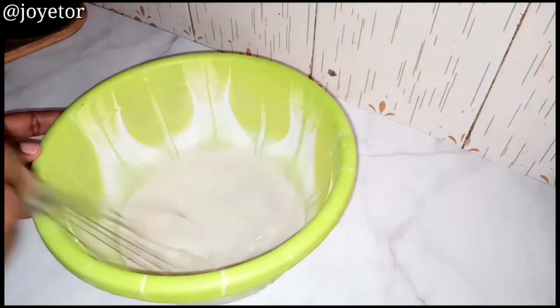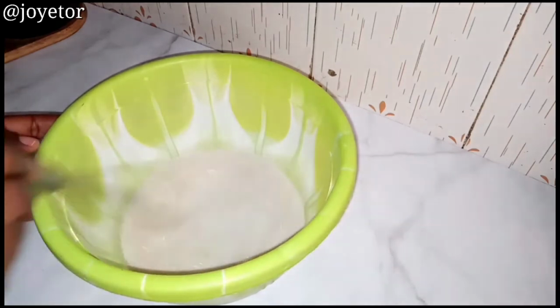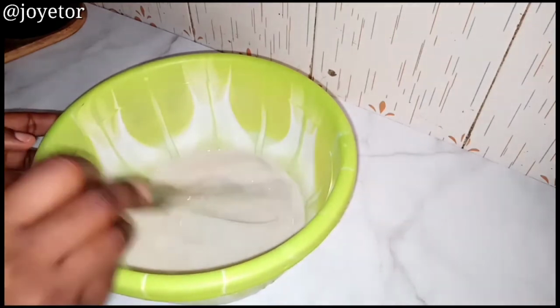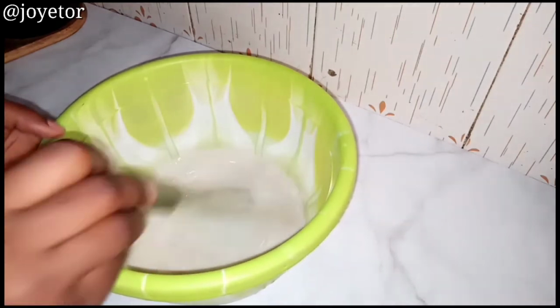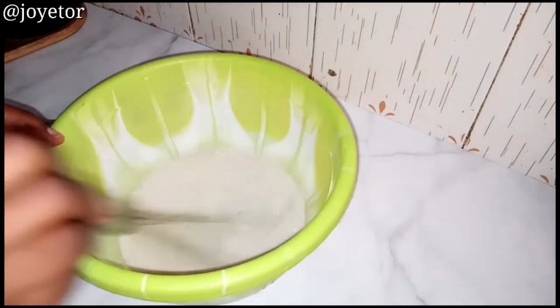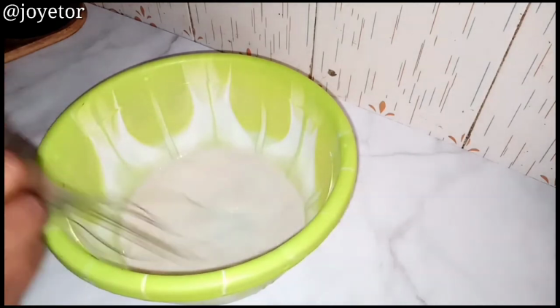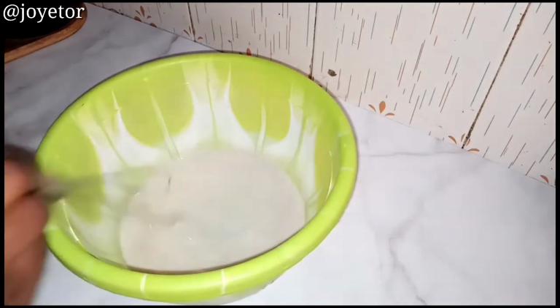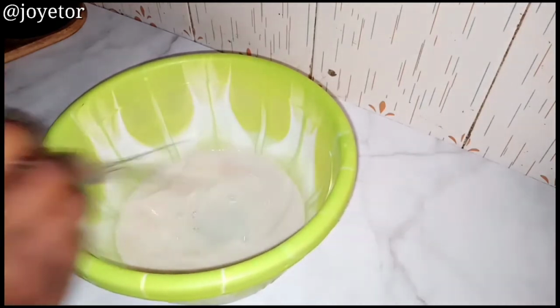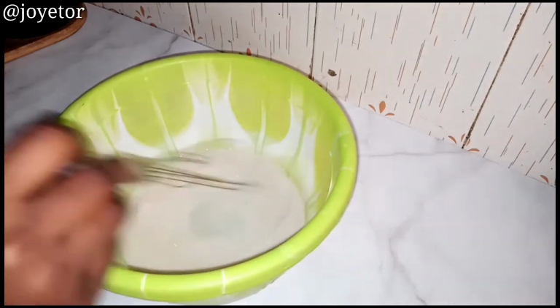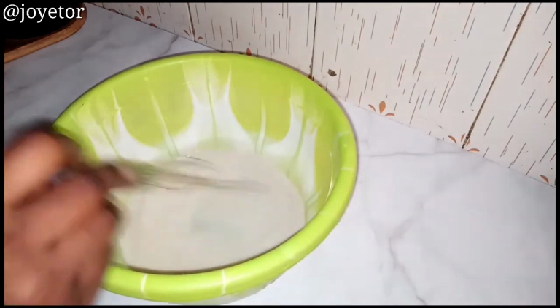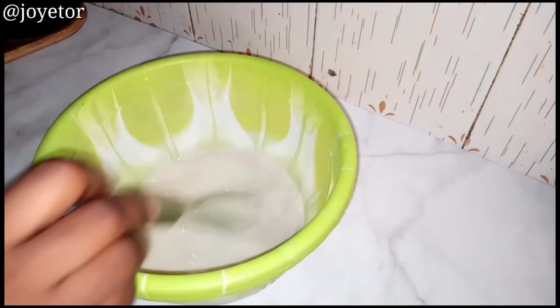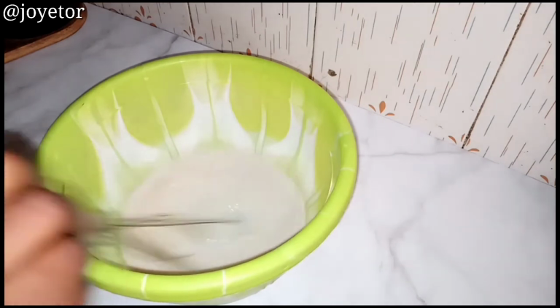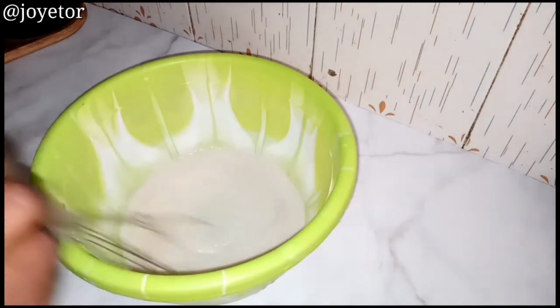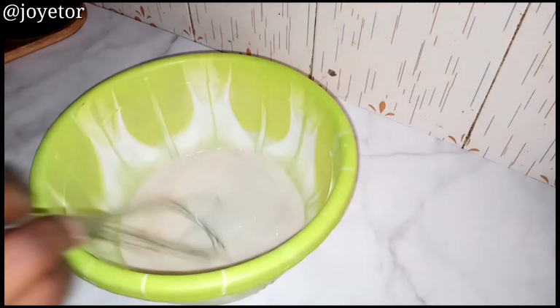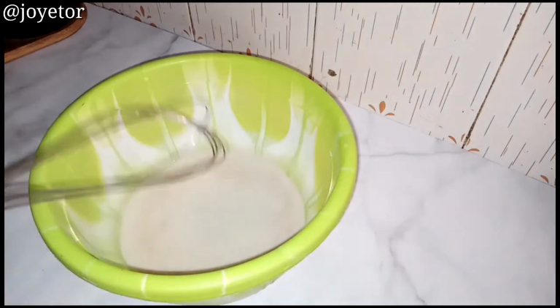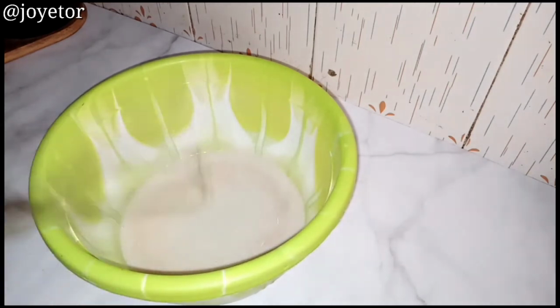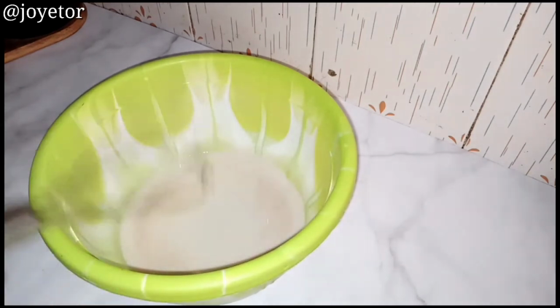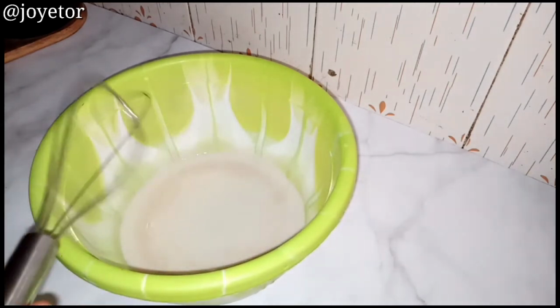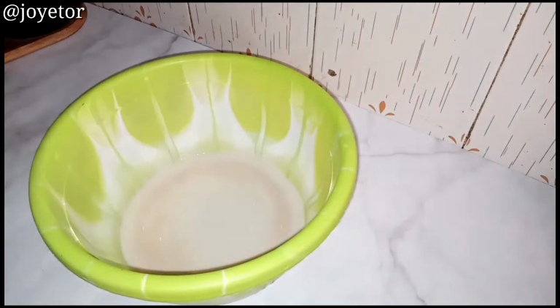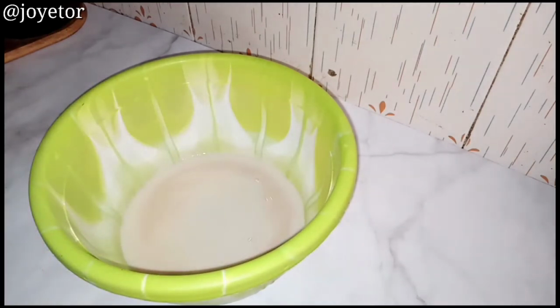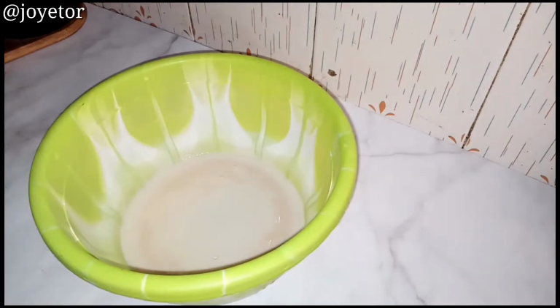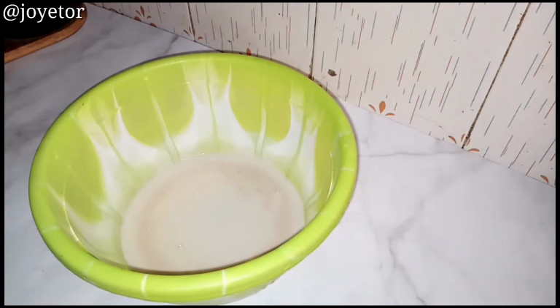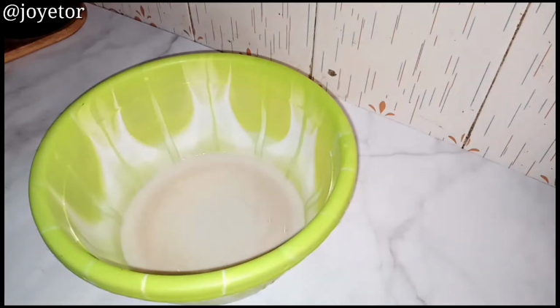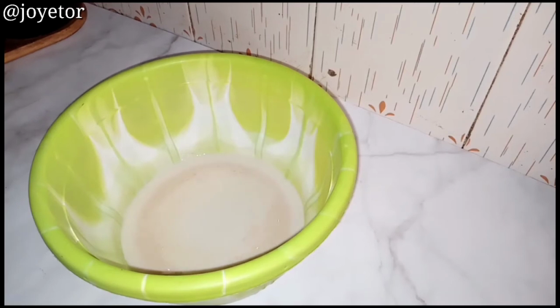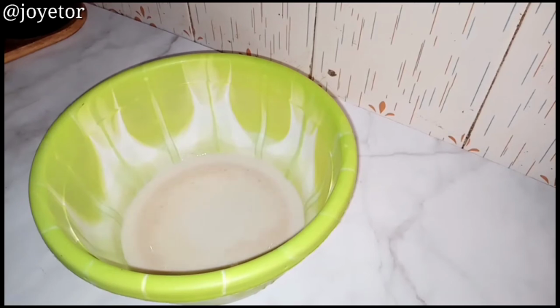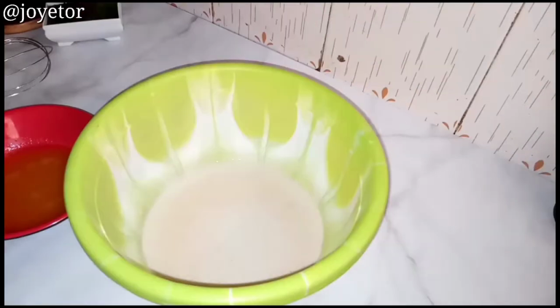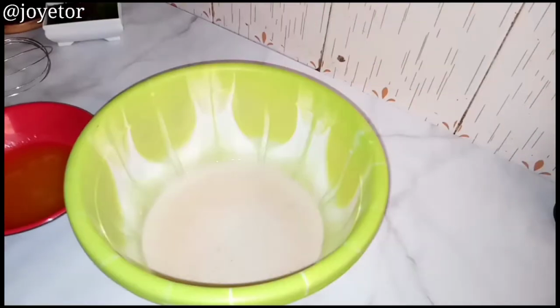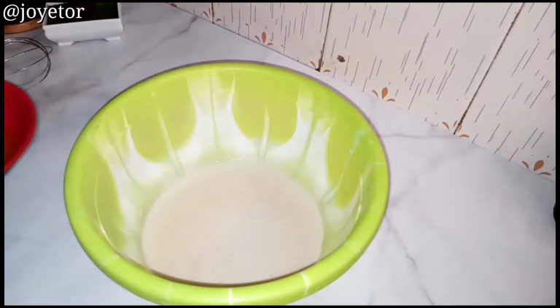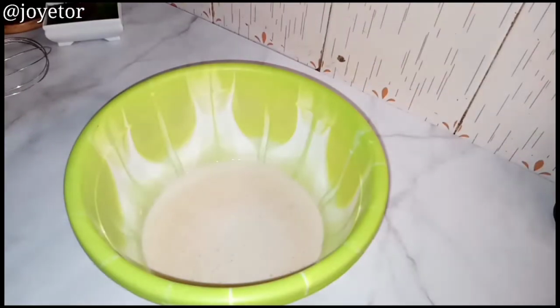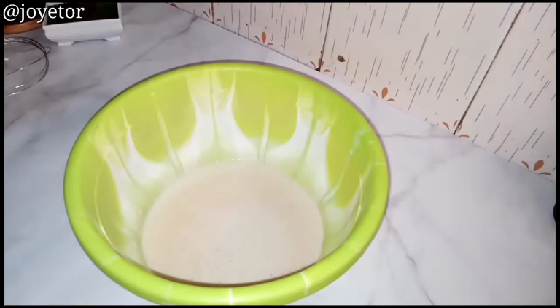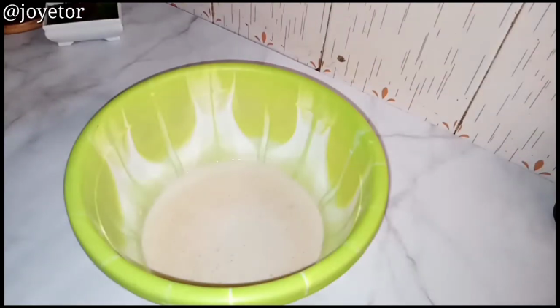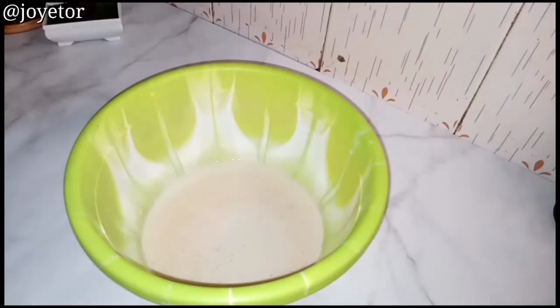This is a very important step in making bread — any kind of bread that you're making. Once you have mixed this together, set it aside and let it proof for five minutes, as you can see here.